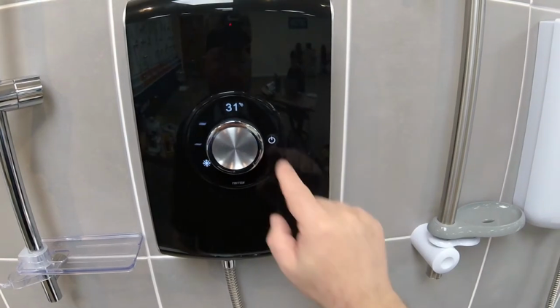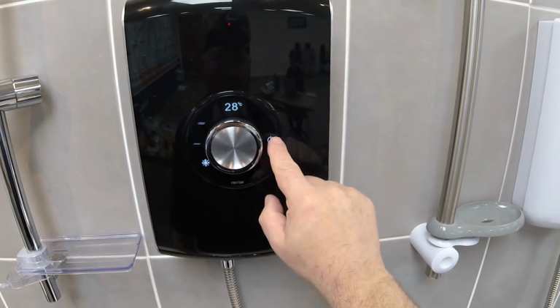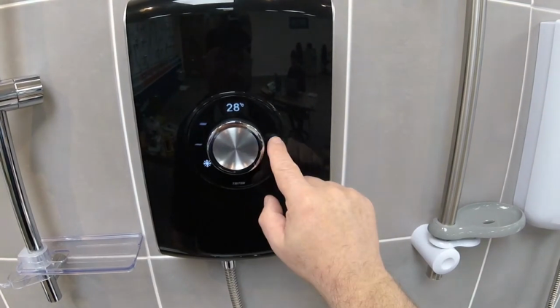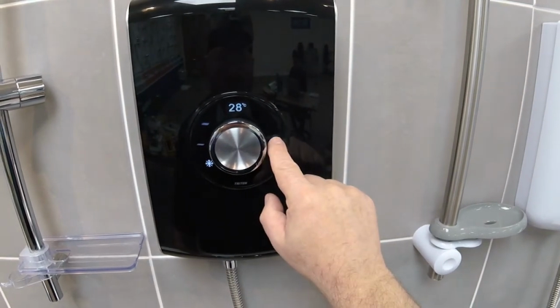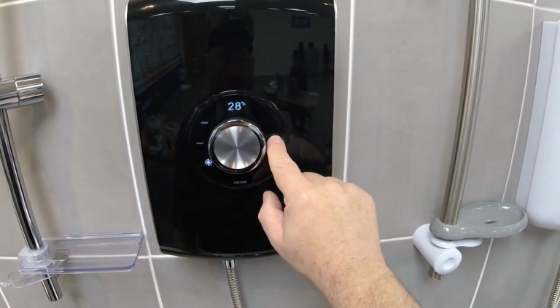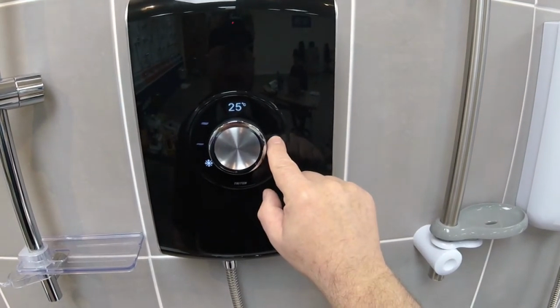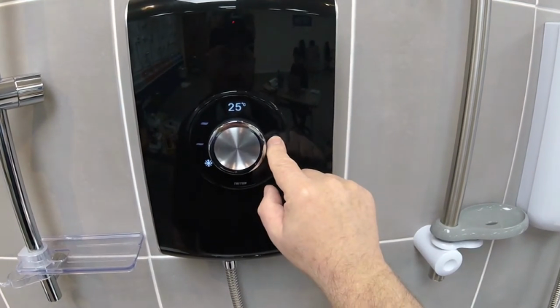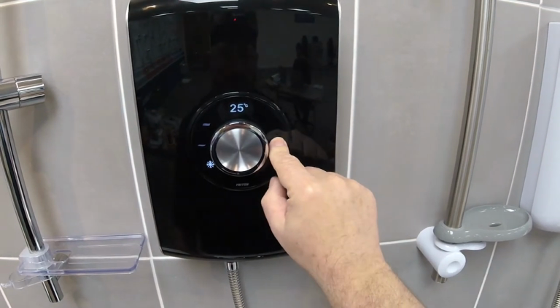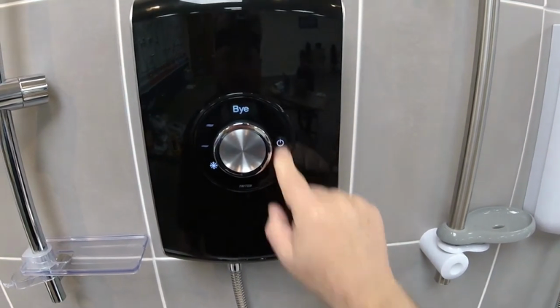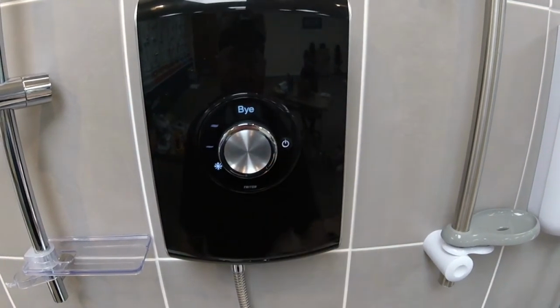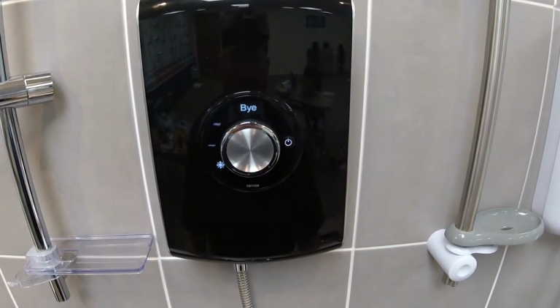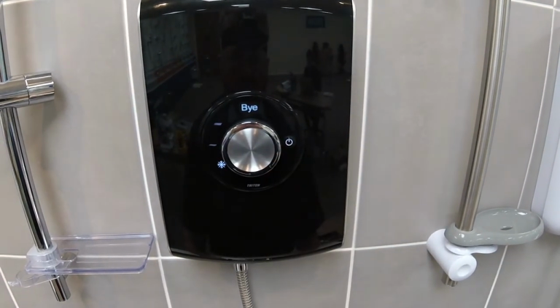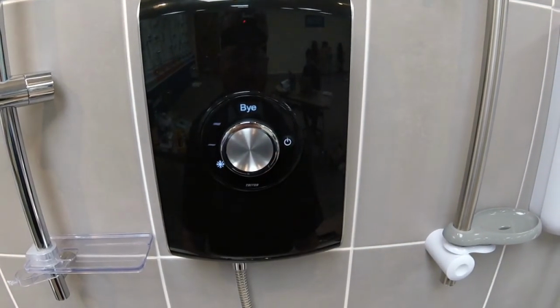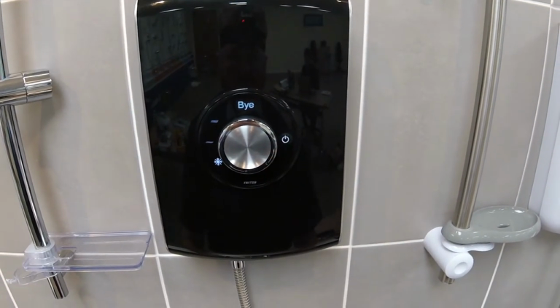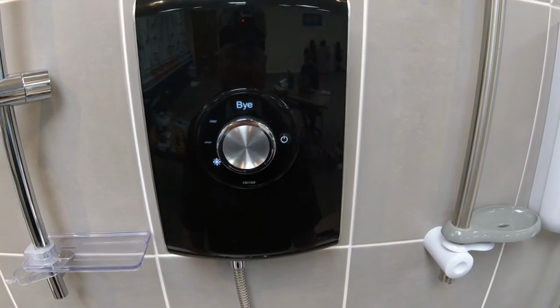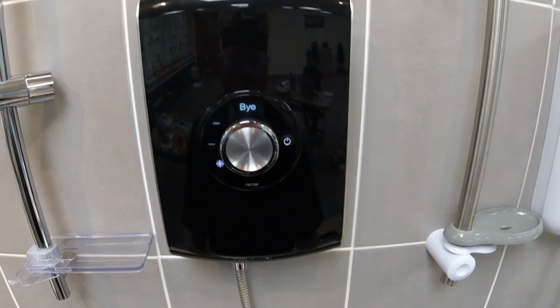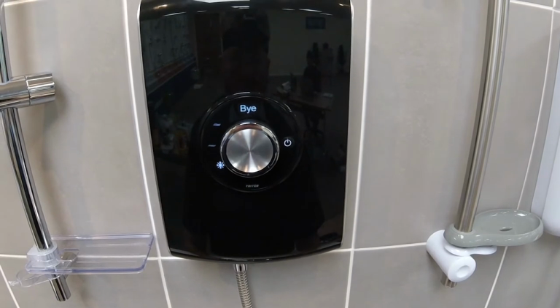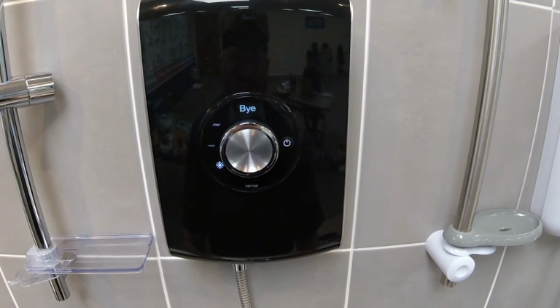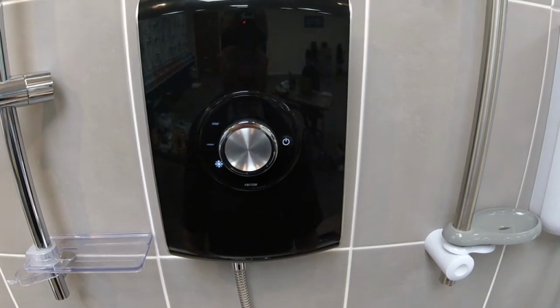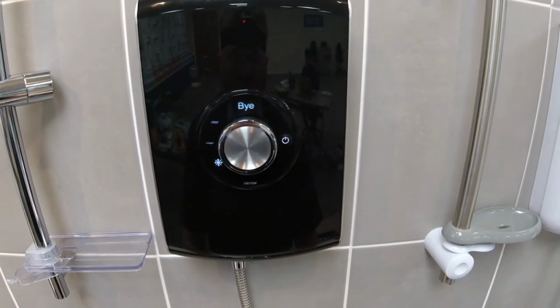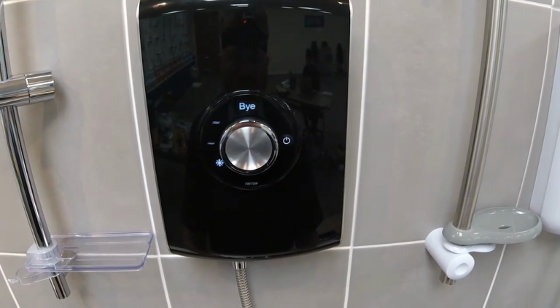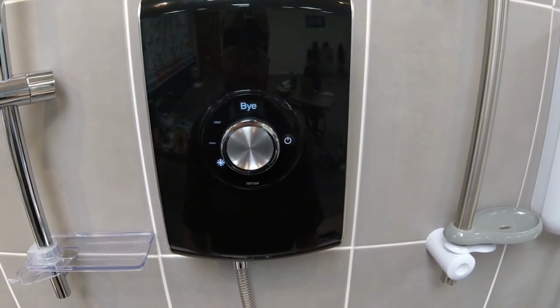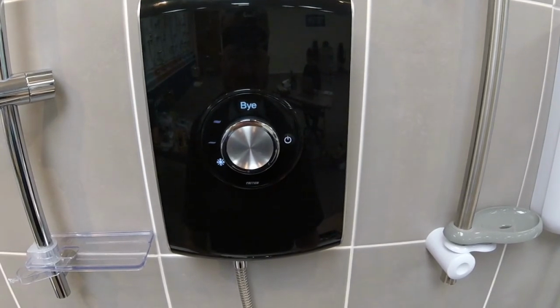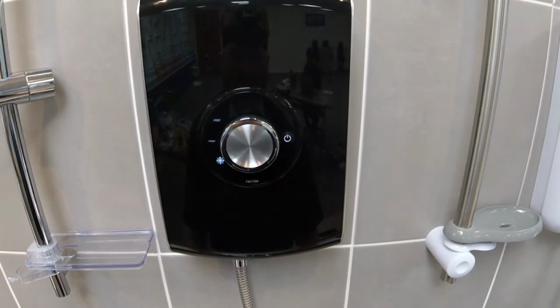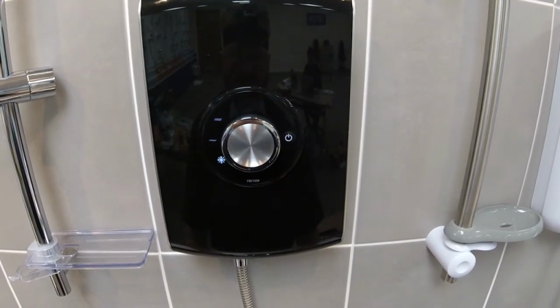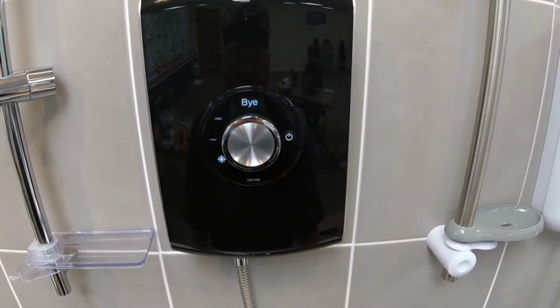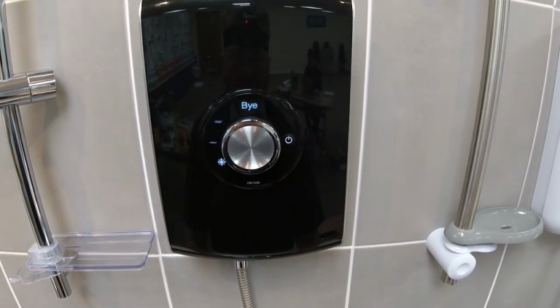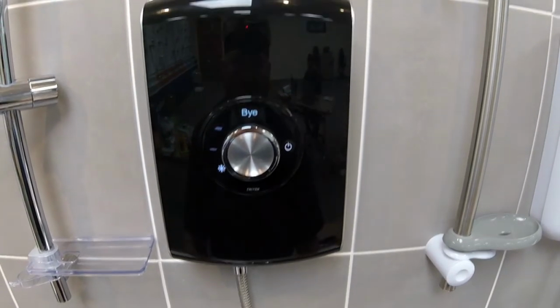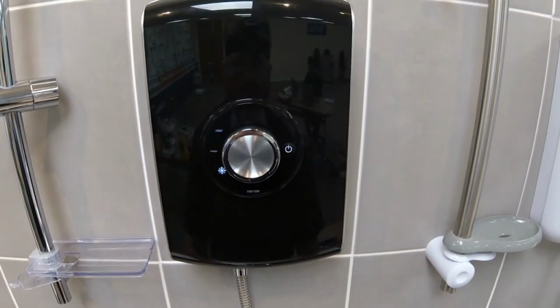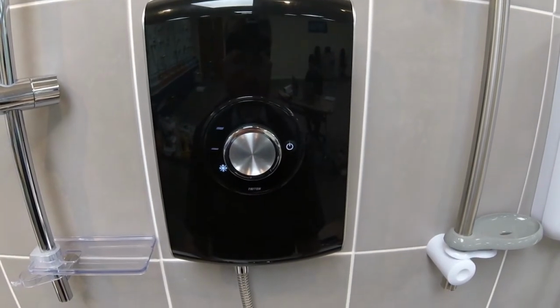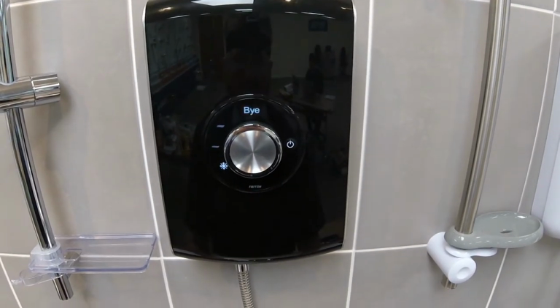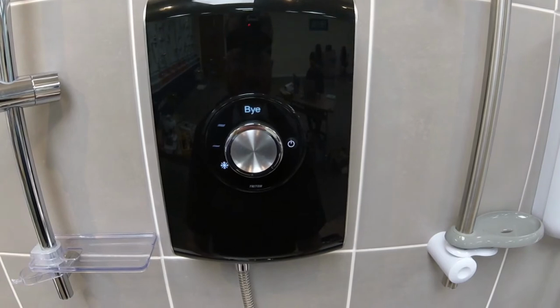To turn the shower off, press the stop/start switch once more and the shower will go through a phase shutdown process and eventually stop.